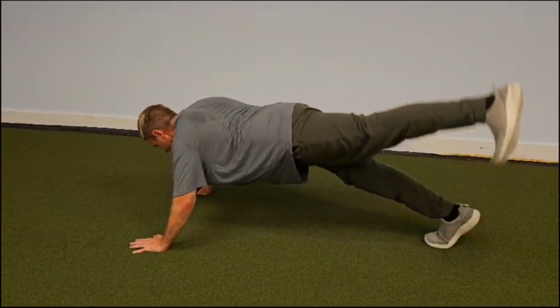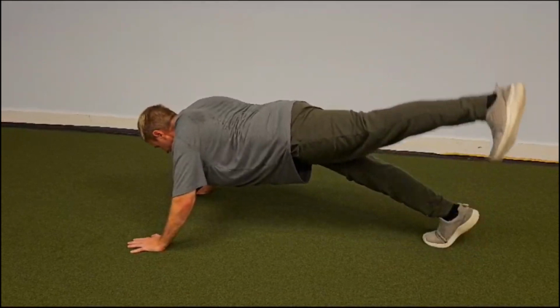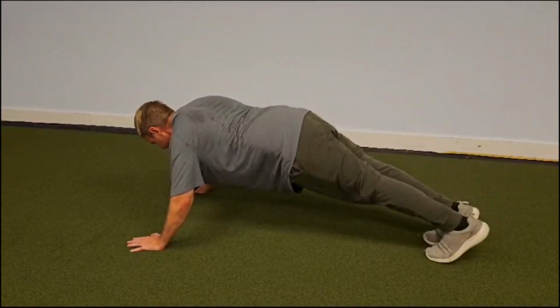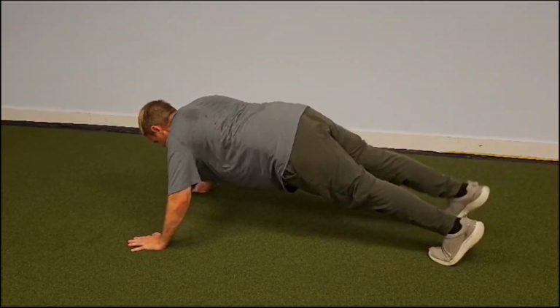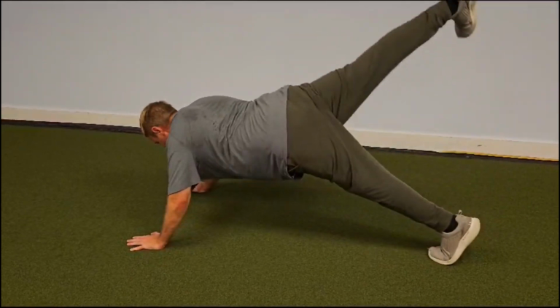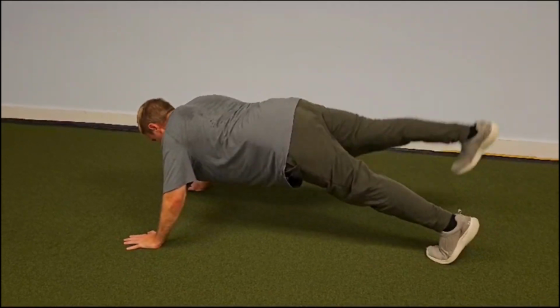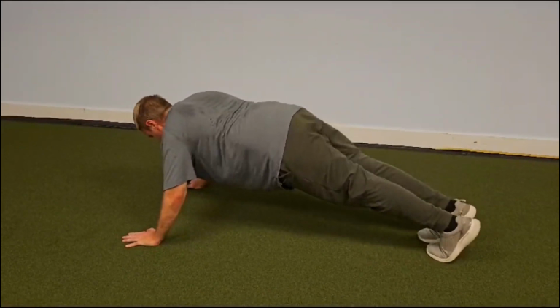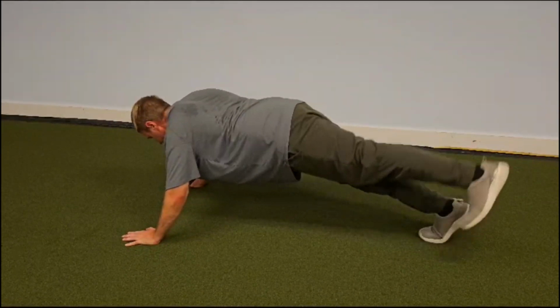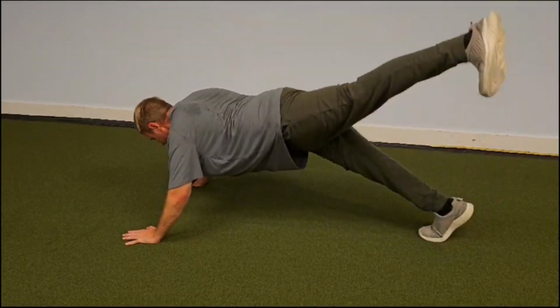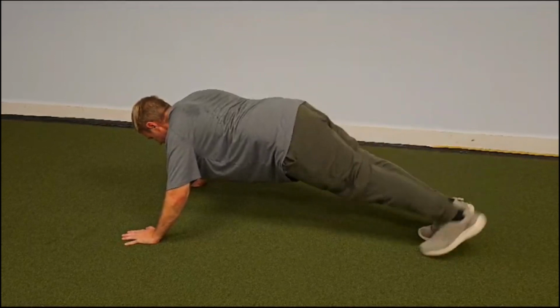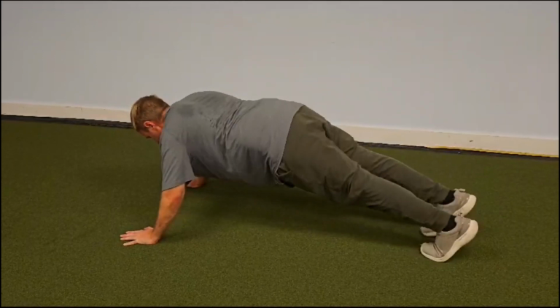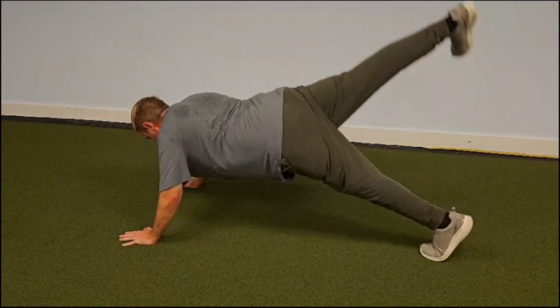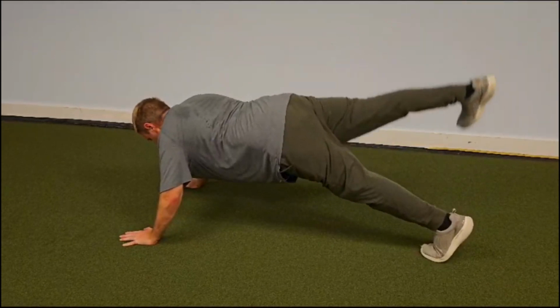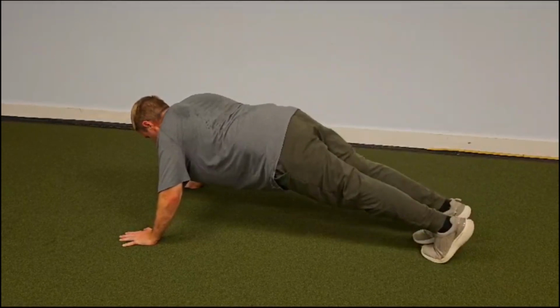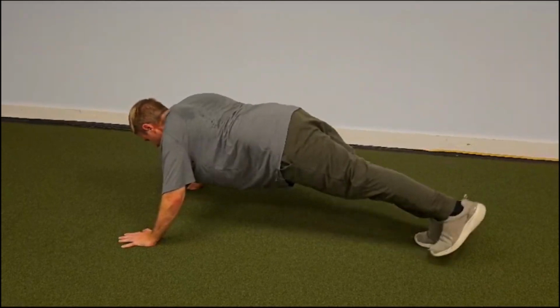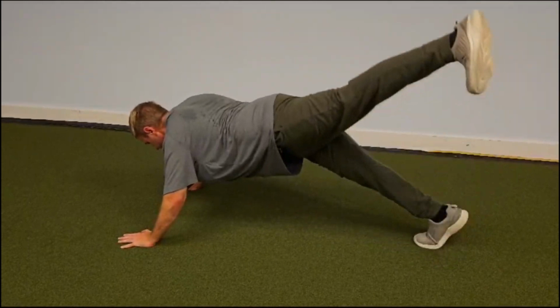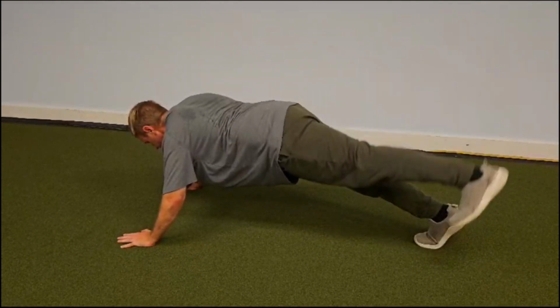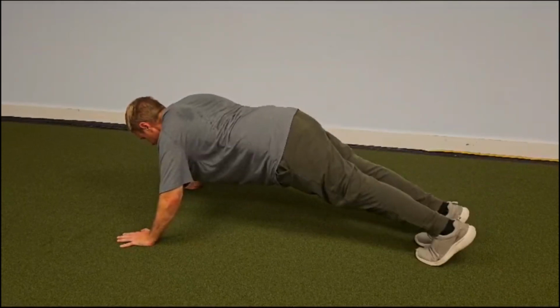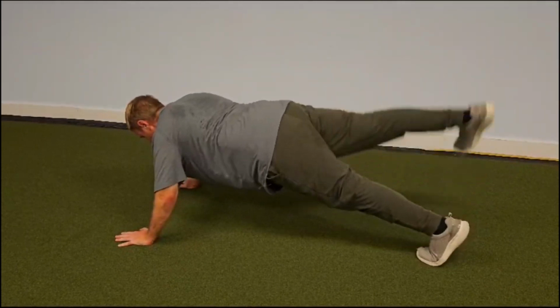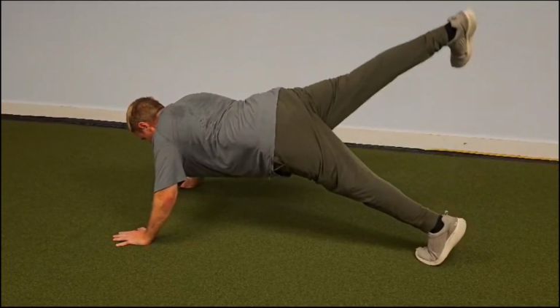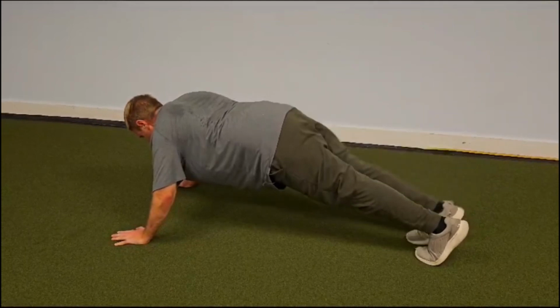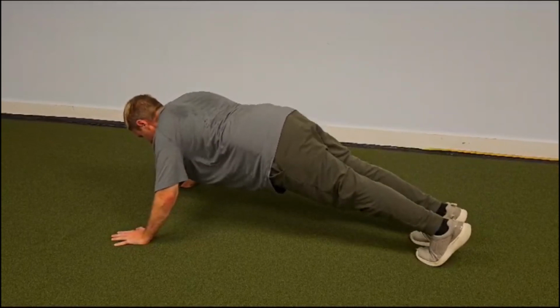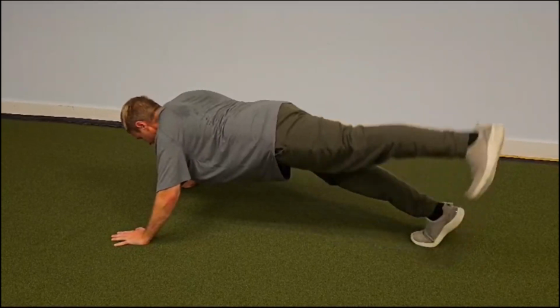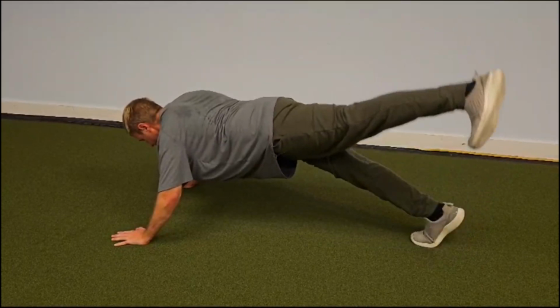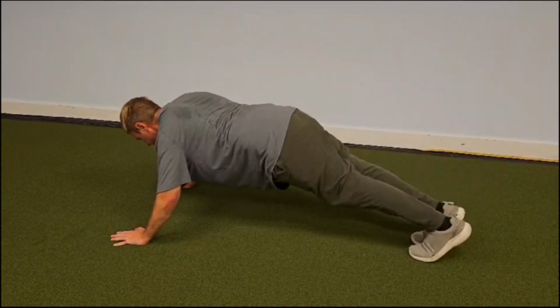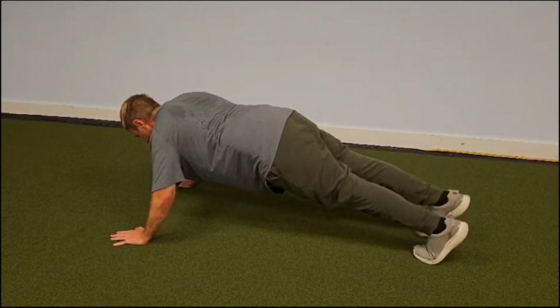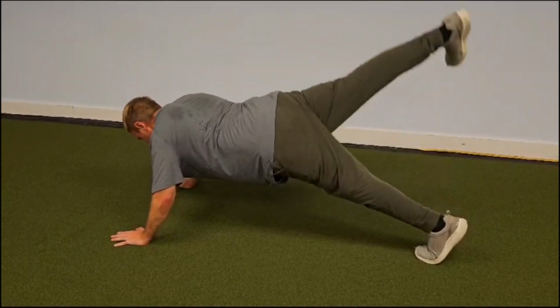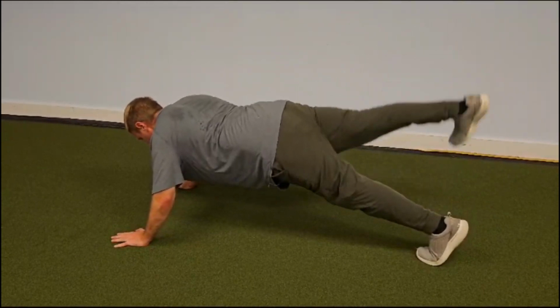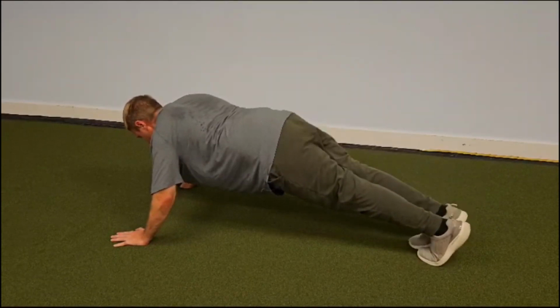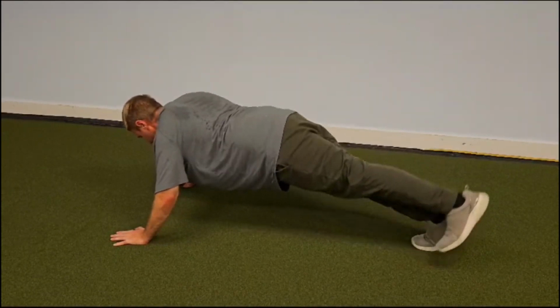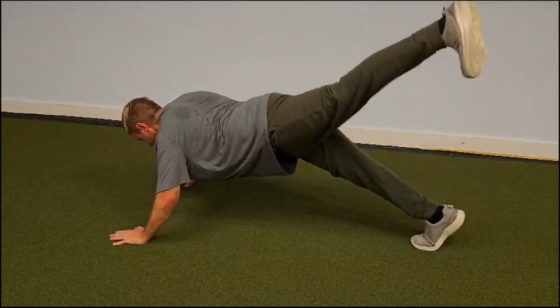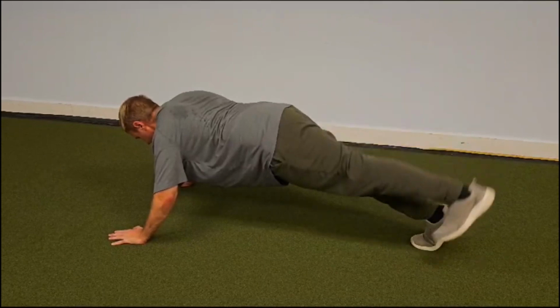I began with what I could do at first, but I ensured I did 3 sets of this exercise. You always want to shoot for a number for each set, such as 3 sets of 20. As you can see I'm at the gym, but you can do this anywhere — you just need a floor.